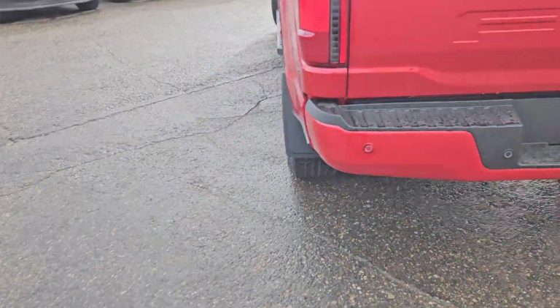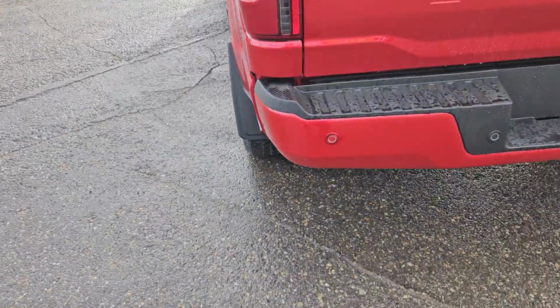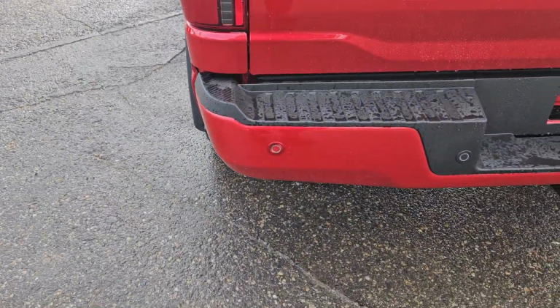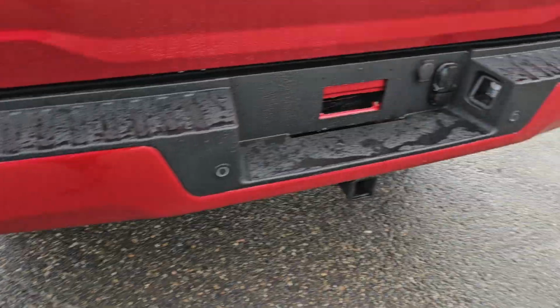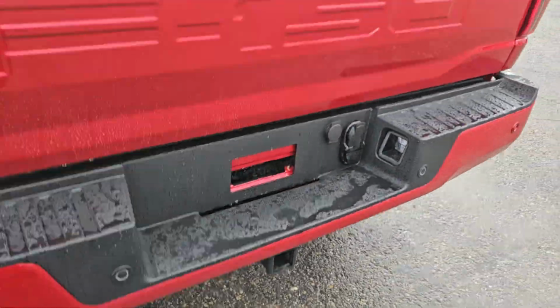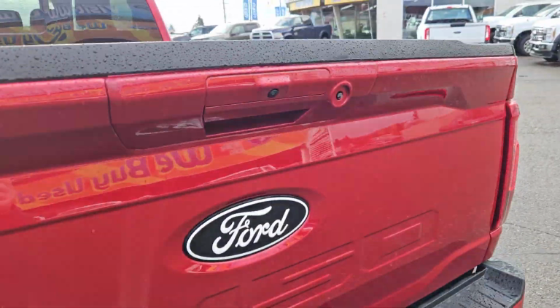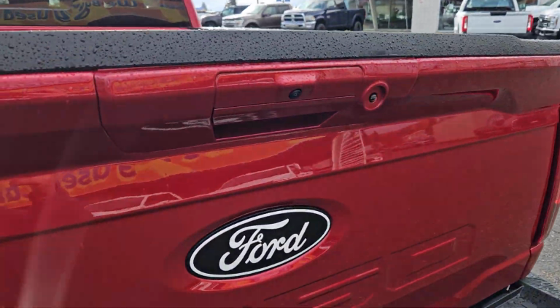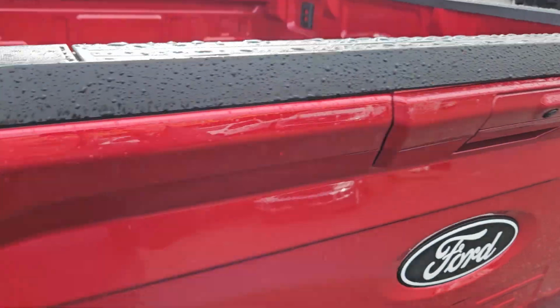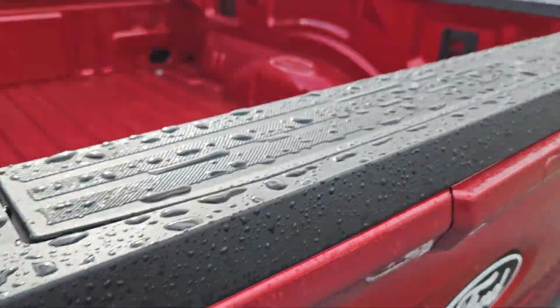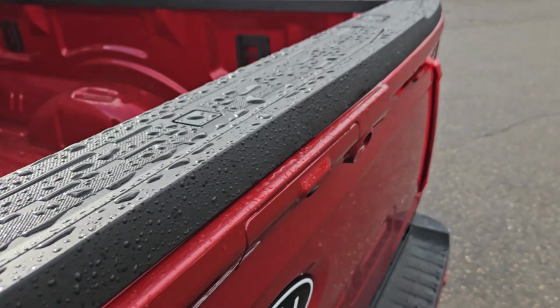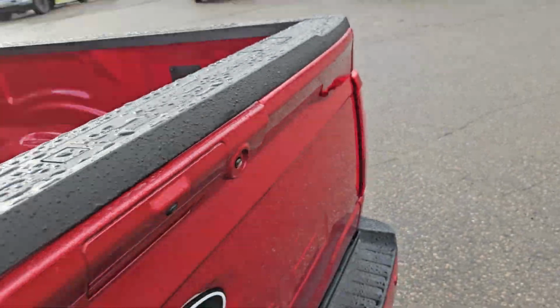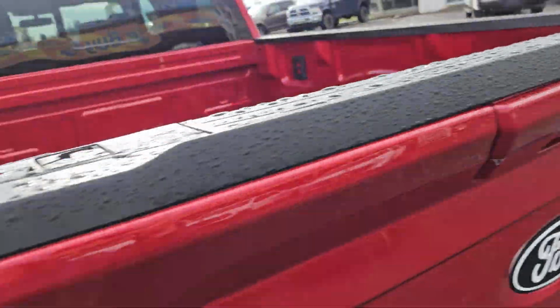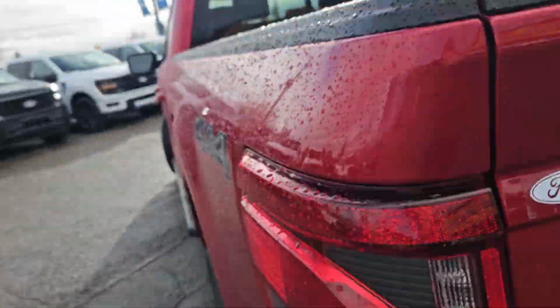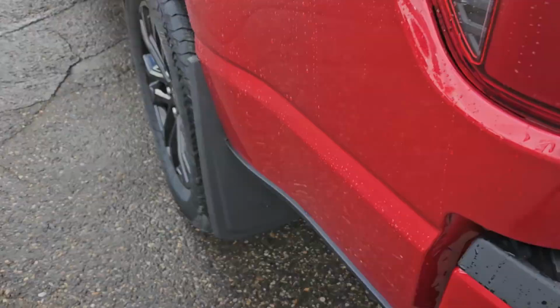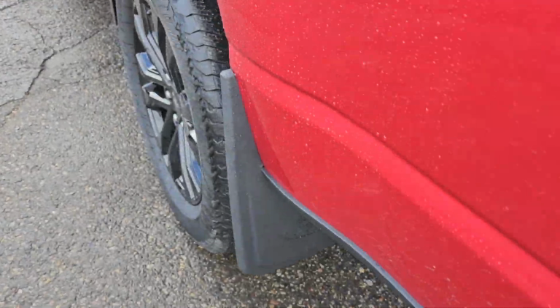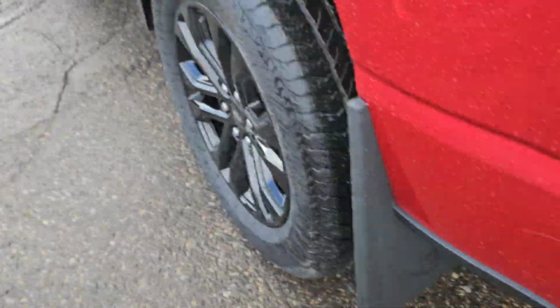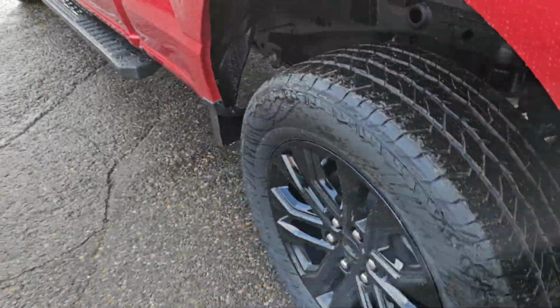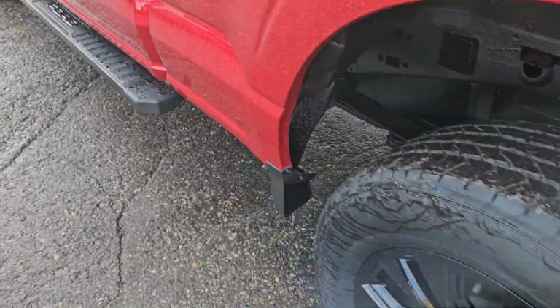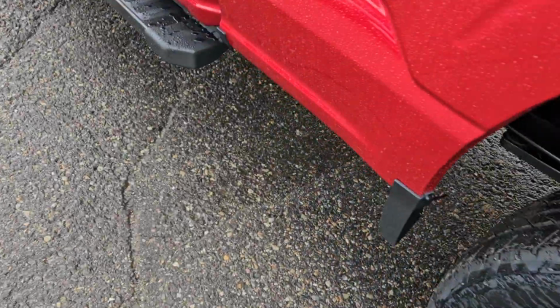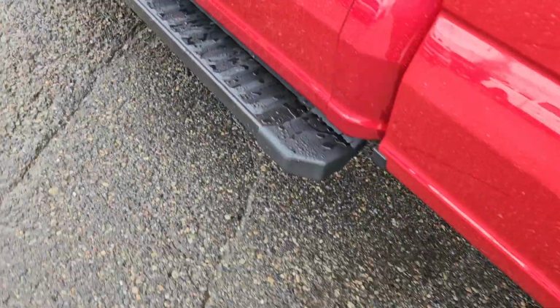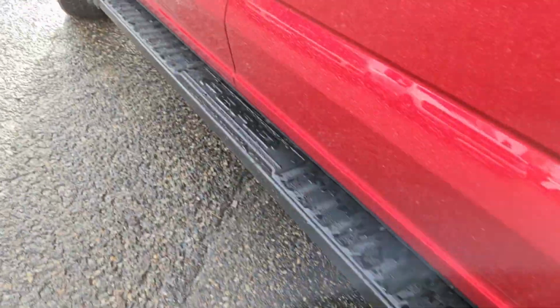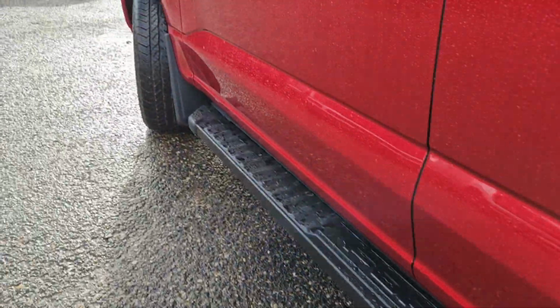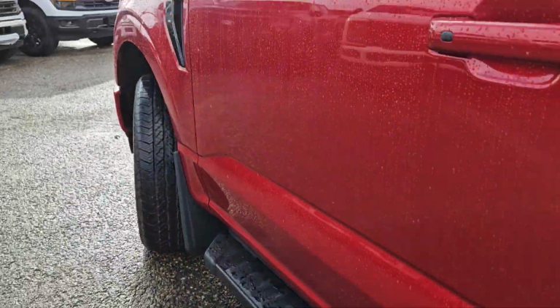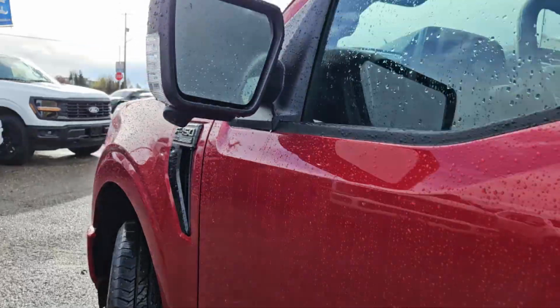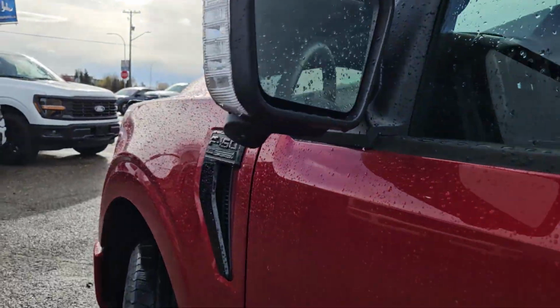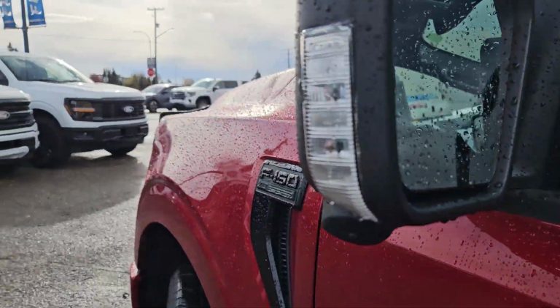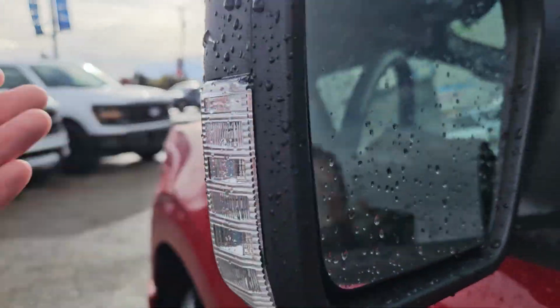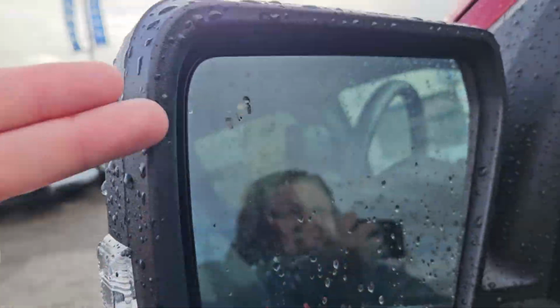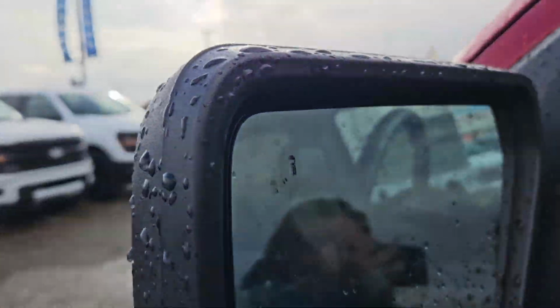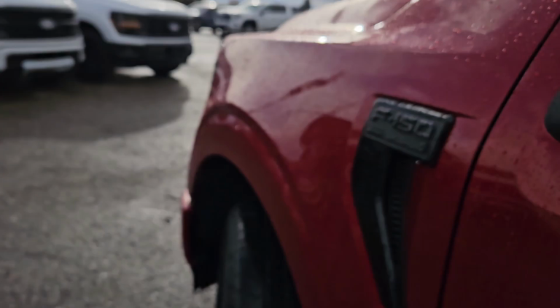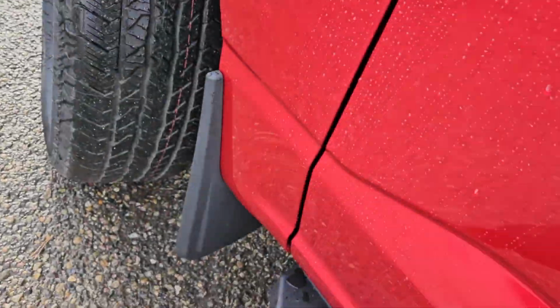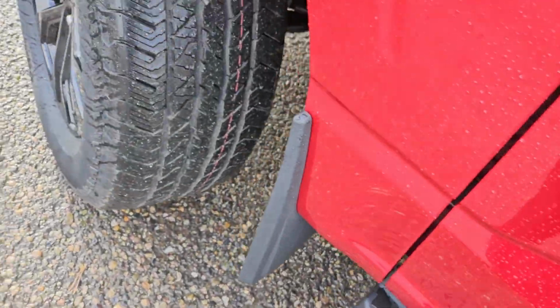We do get rear park sensing, tow hitch, backup camera, and a nice tailgate step as well. There are mud flaps on the rear, a nice gripped running board, and a side view camera with light blind spot detection, as well as a front view.